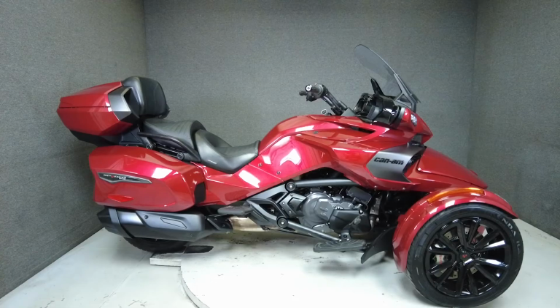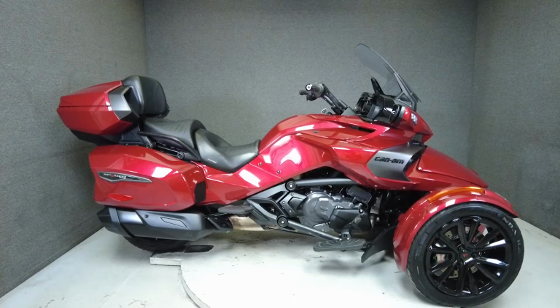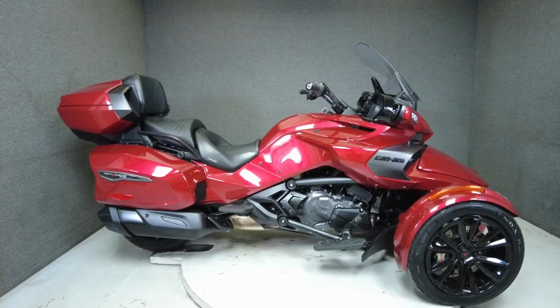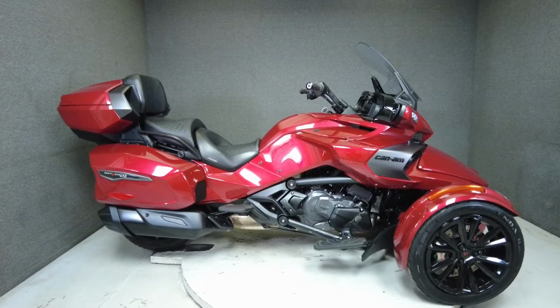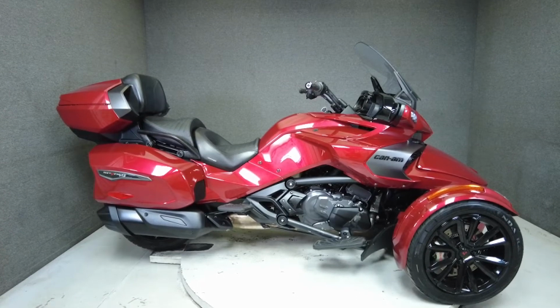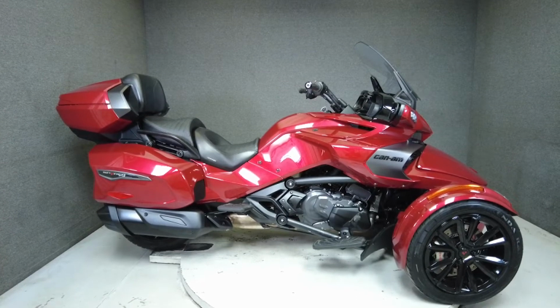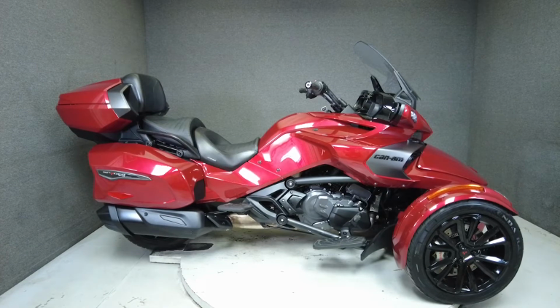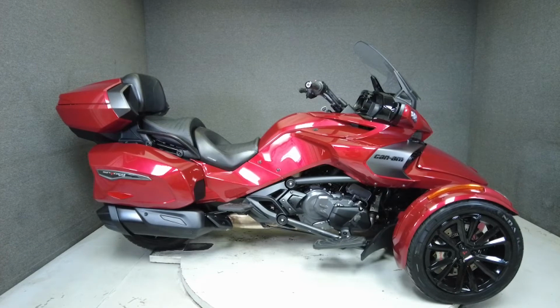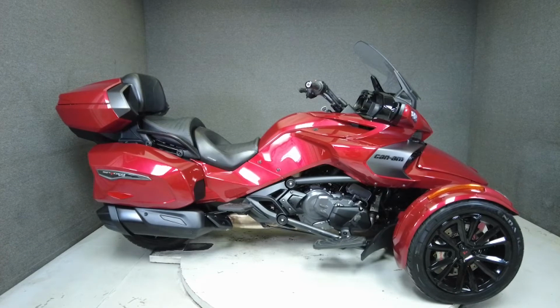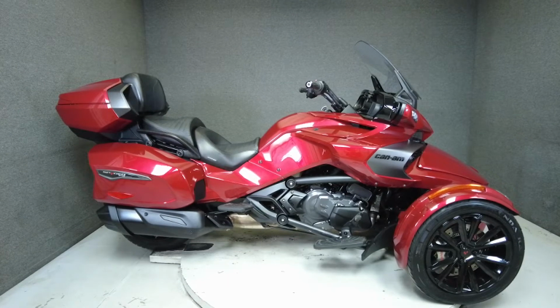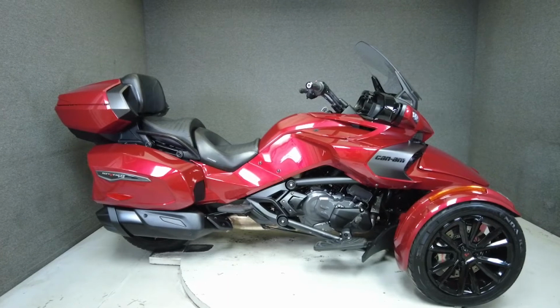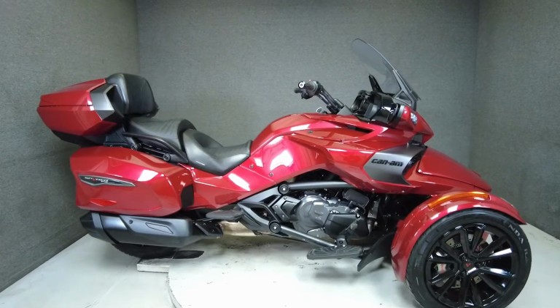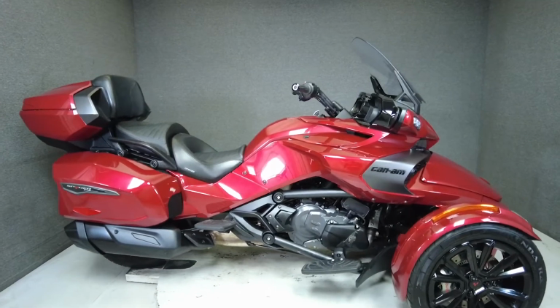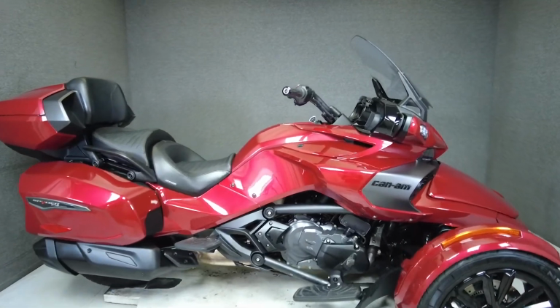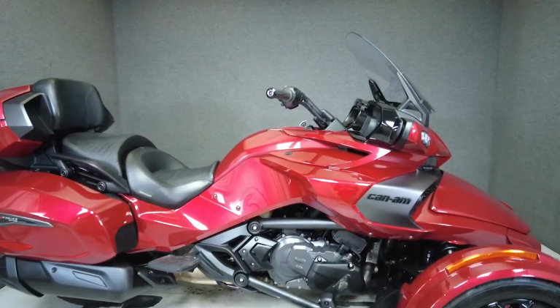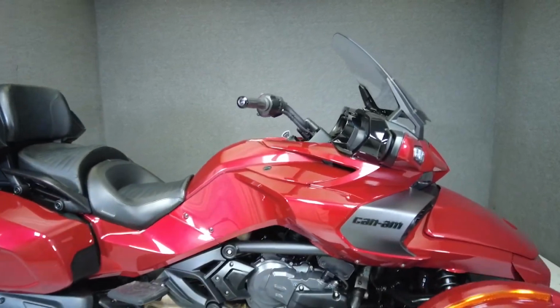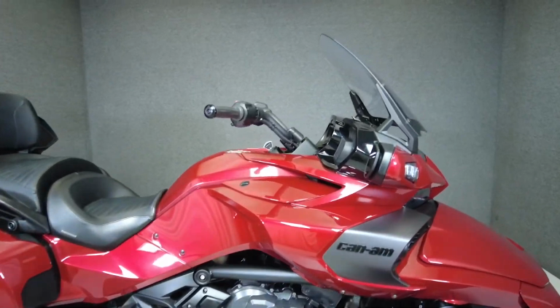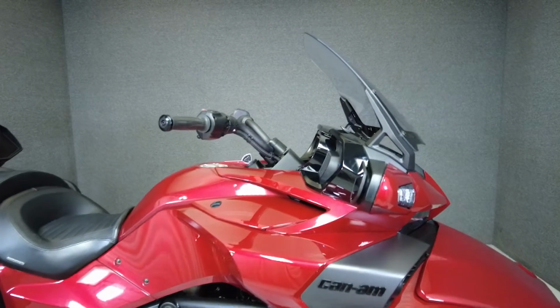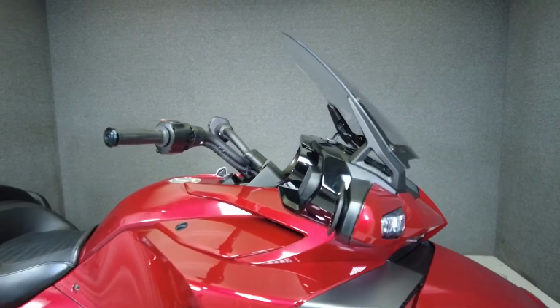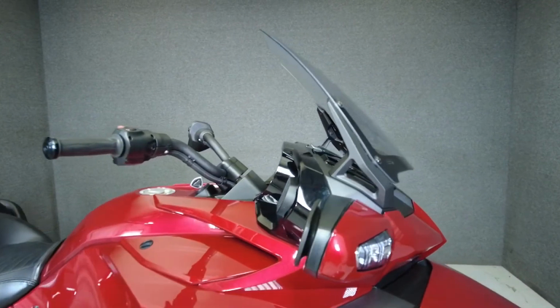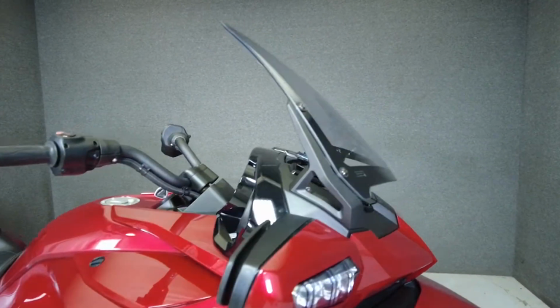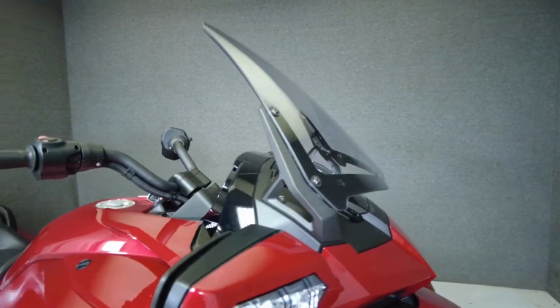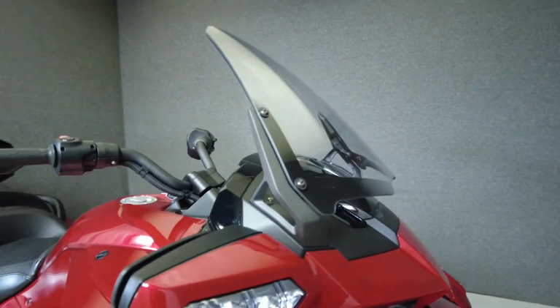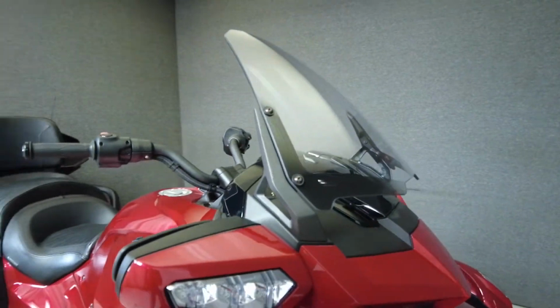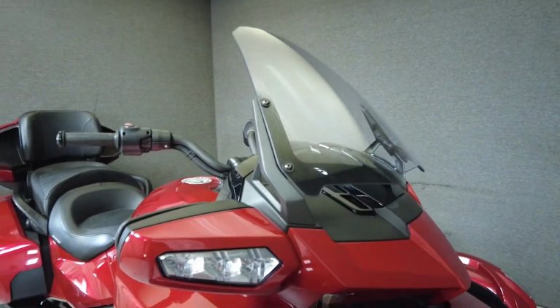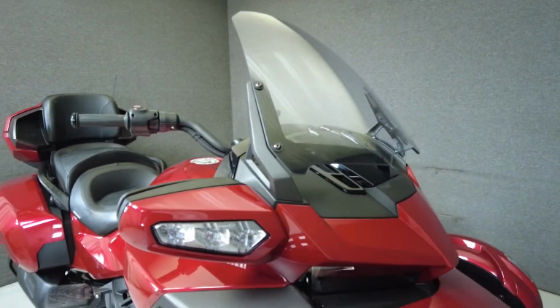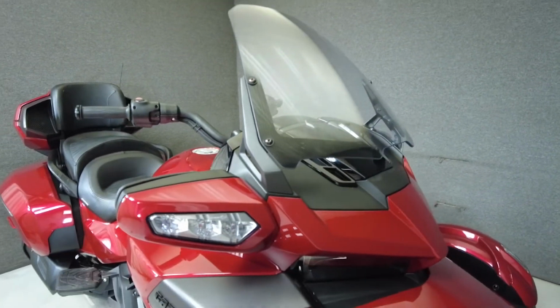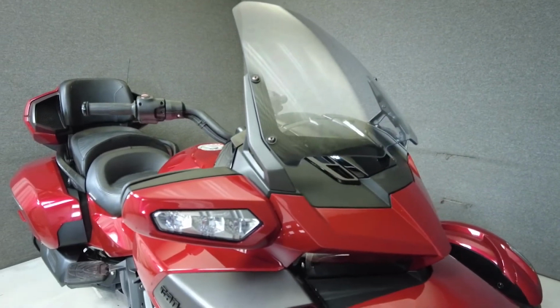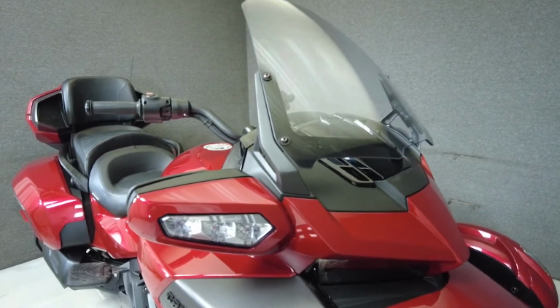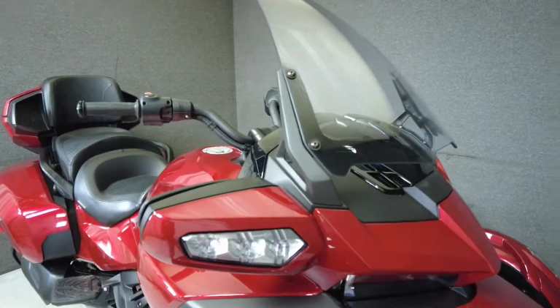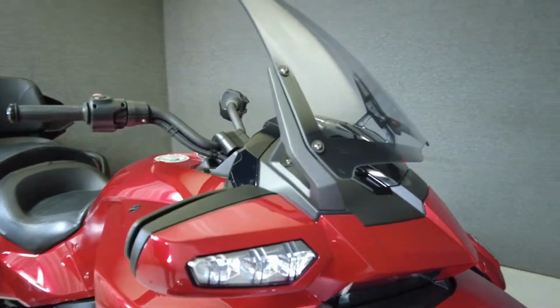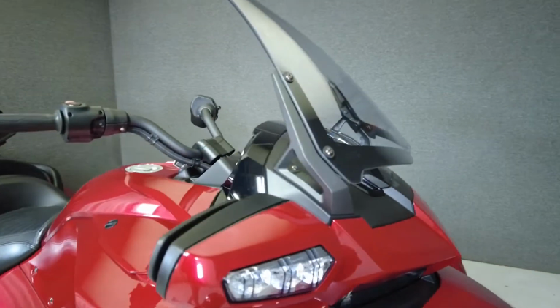Hey everyone, this is Keegan from National Power Sports. This stock 2018 Can-Am Spyder F3 Limited SE6 with 4,551 miles passes New Hampshire State inspection and runs well.